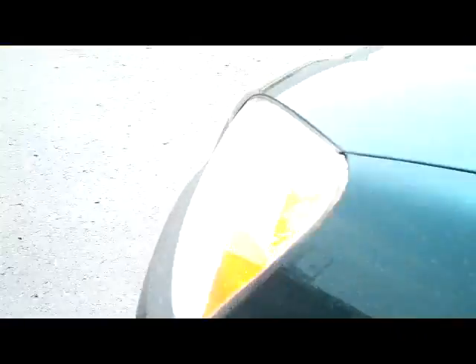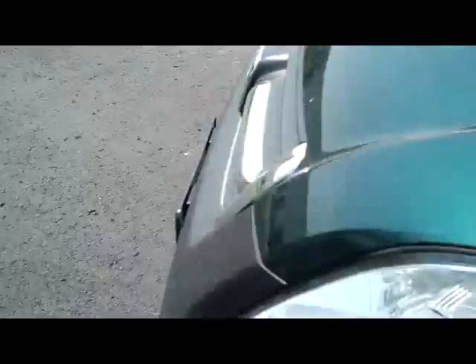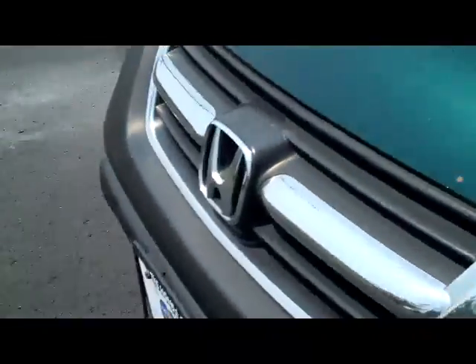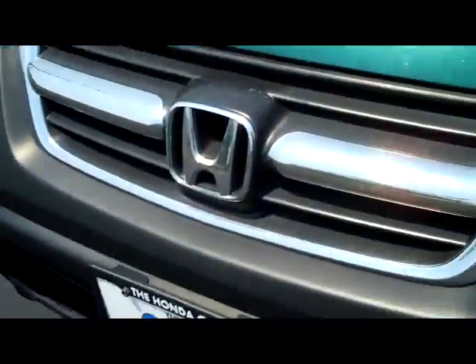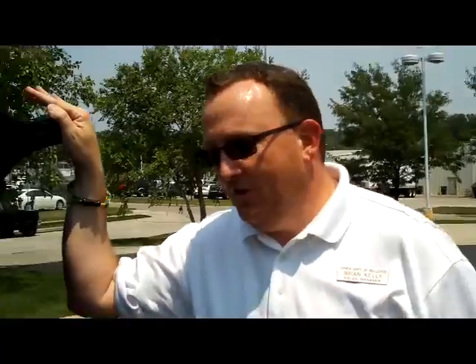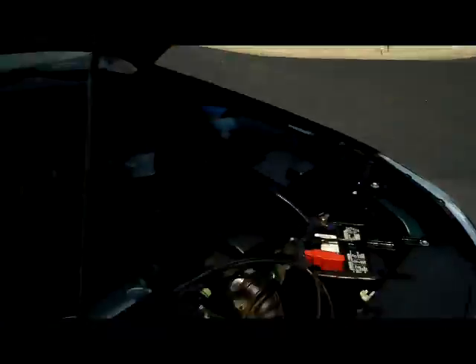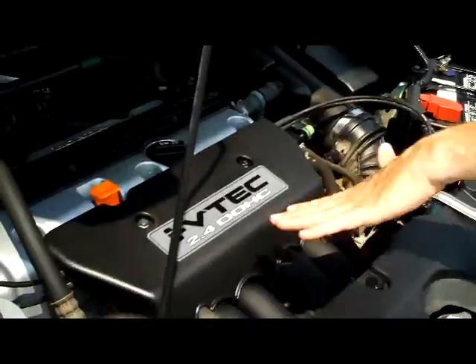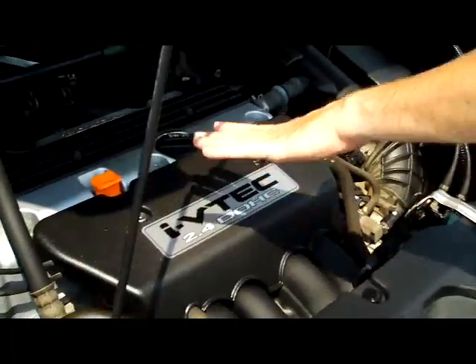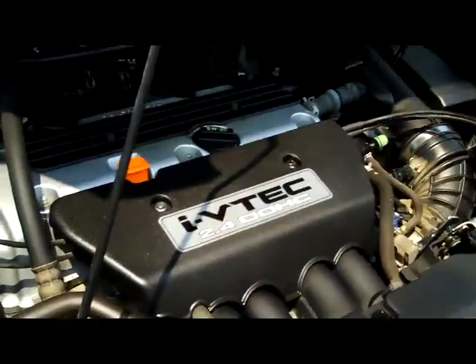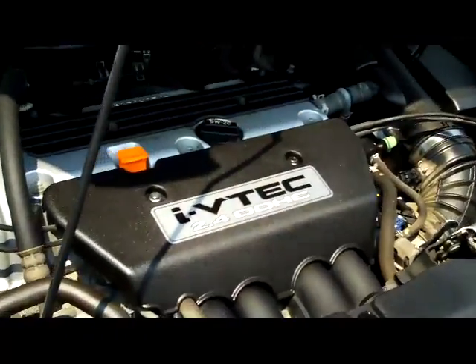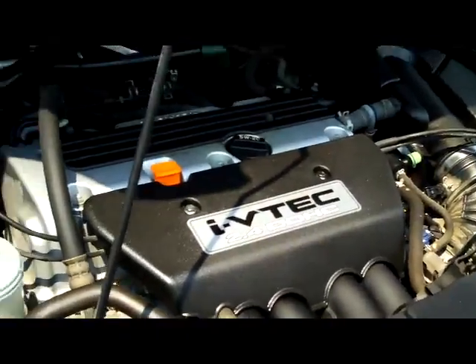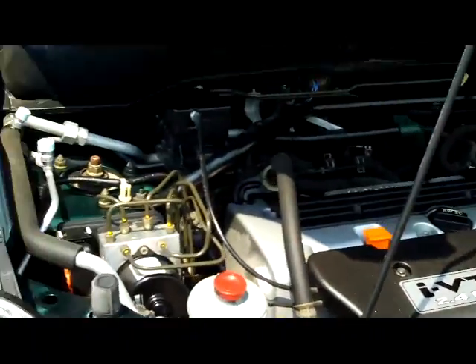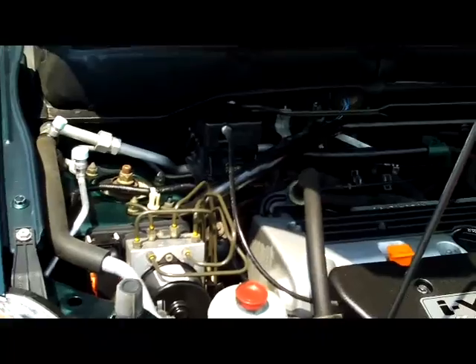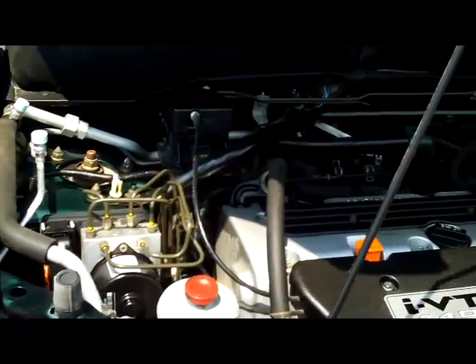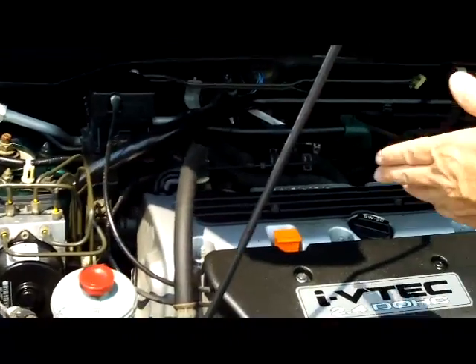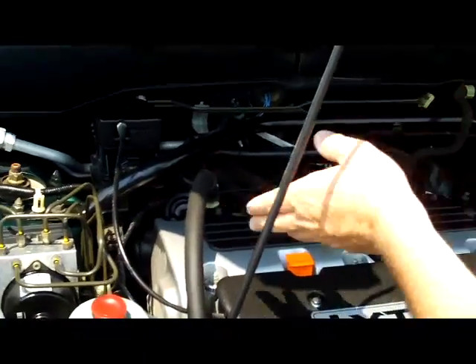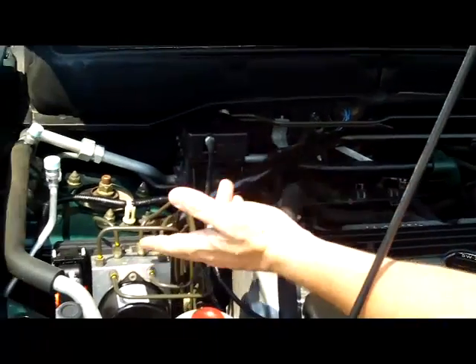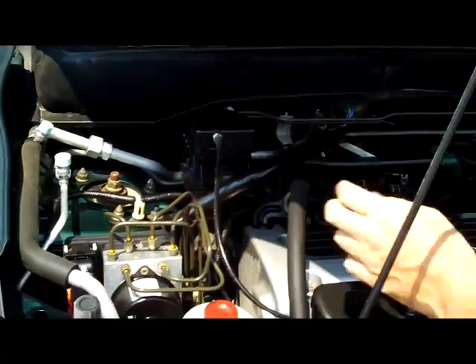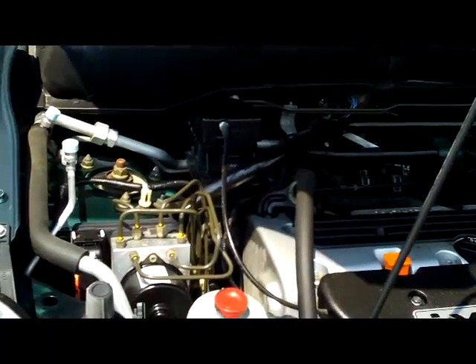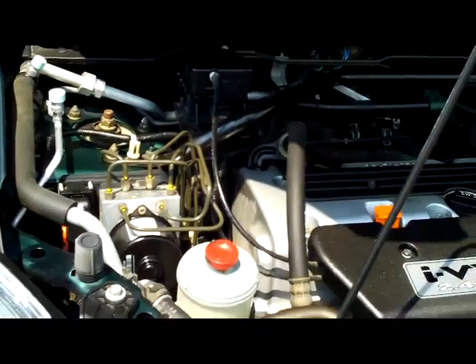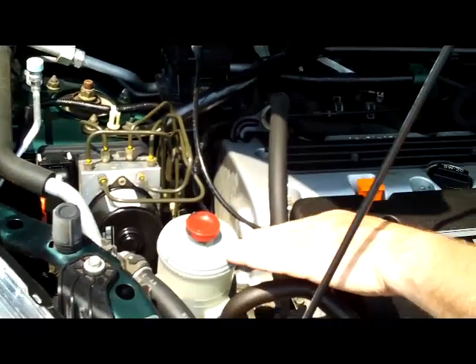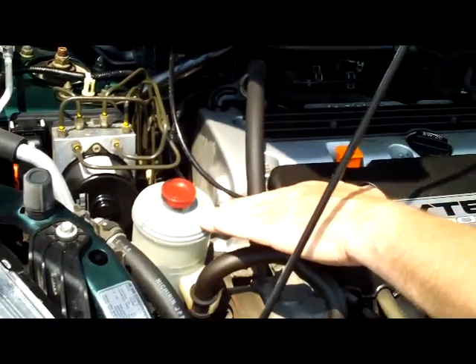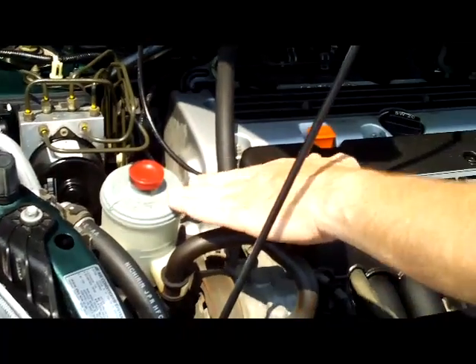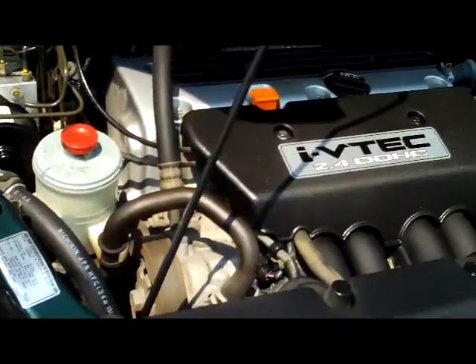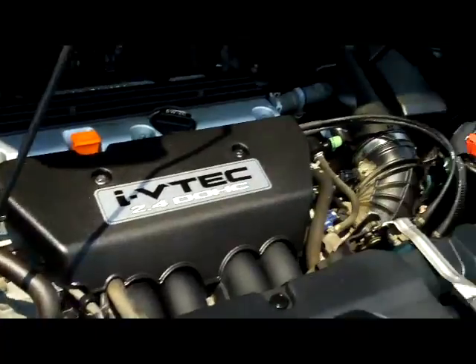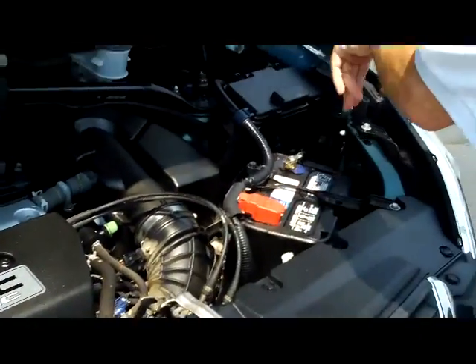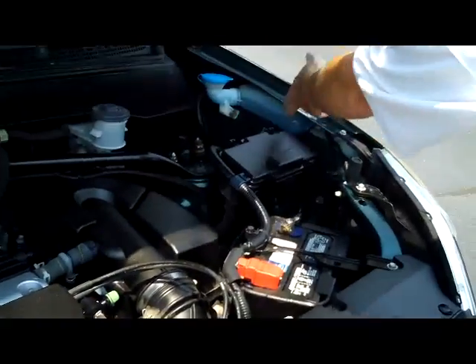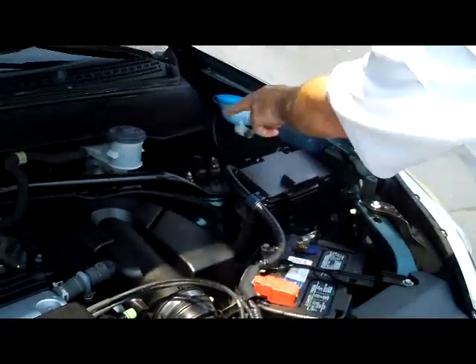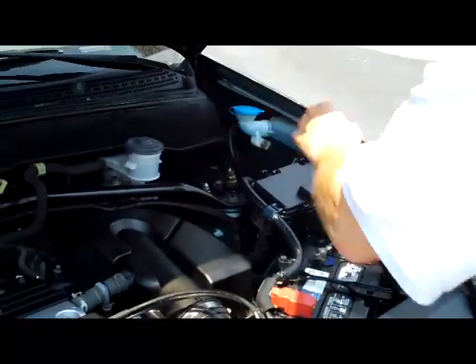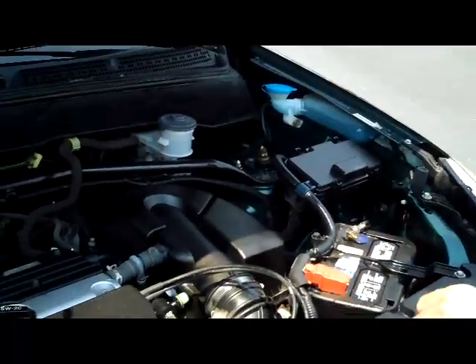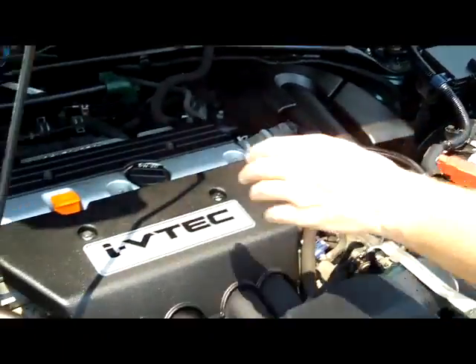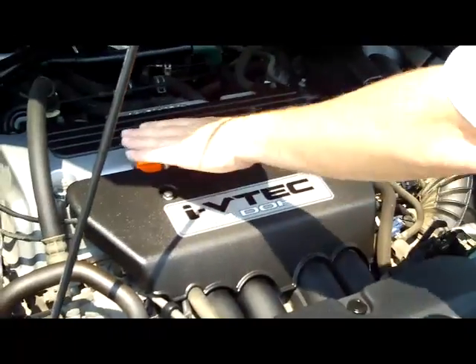Ask to see the free Carfax report and mechanical inspection. You have the 2.4 dual overhead cam i-VTEC four-cylinder engine. You have your four-channel independent anti-lock brakes, reservoir for your power steering, engine coolant, windshield washer fluid, and power brake fluid, insulated dipstick oil check, and oil fill.